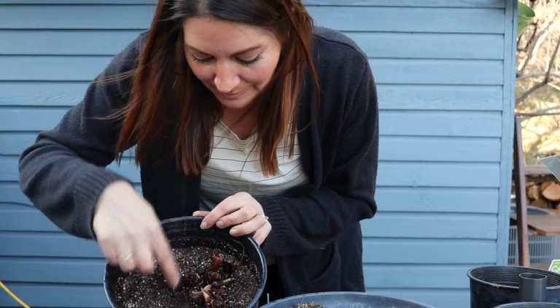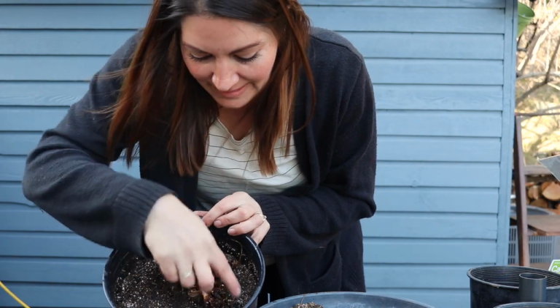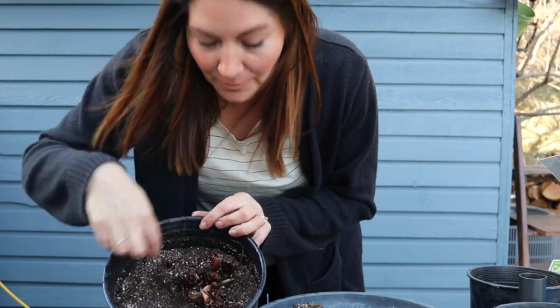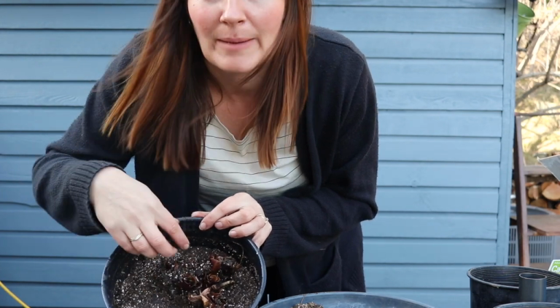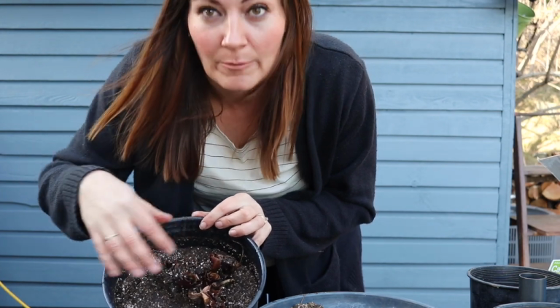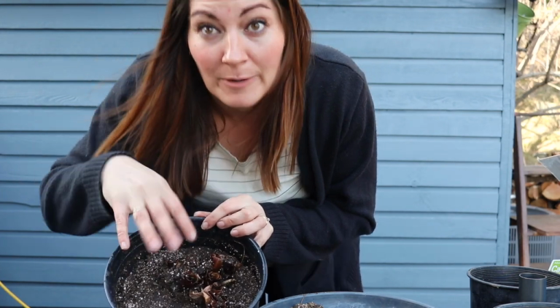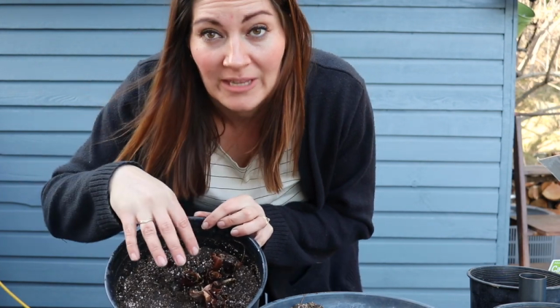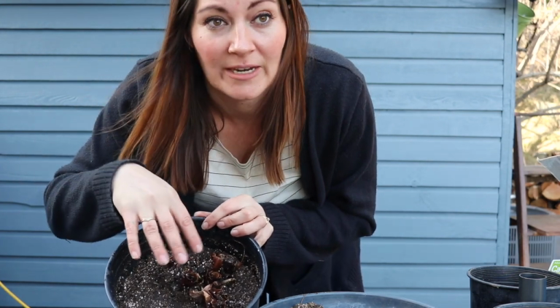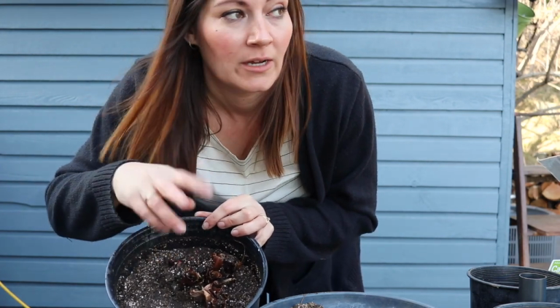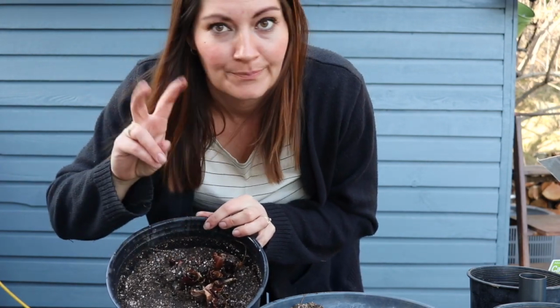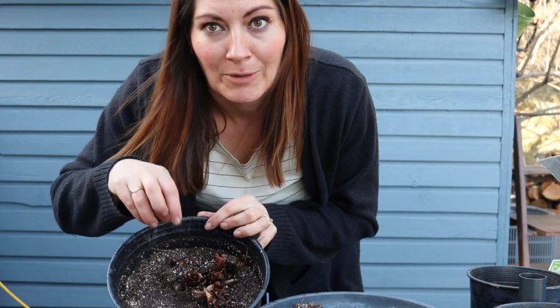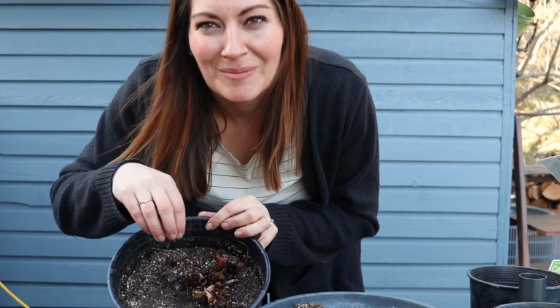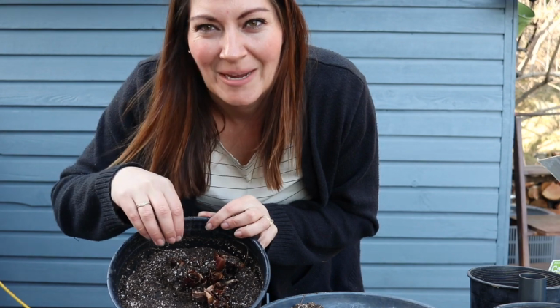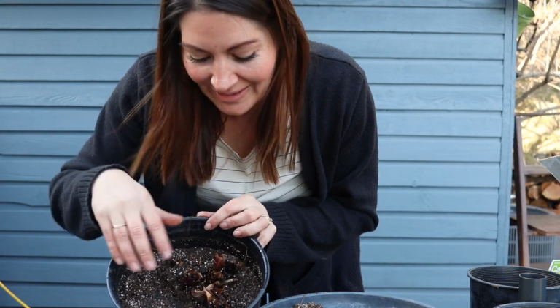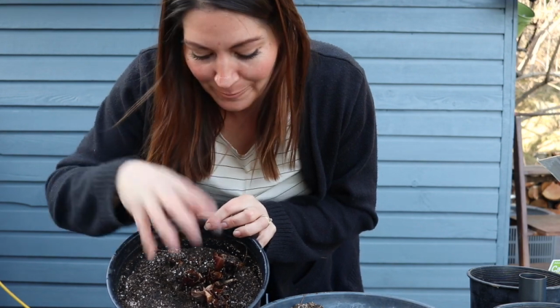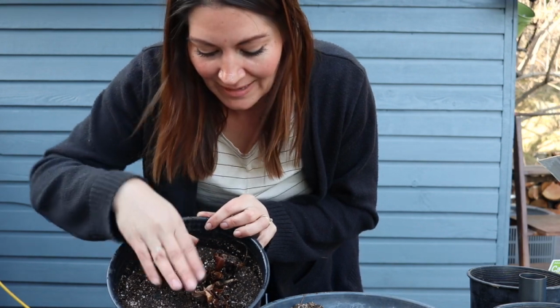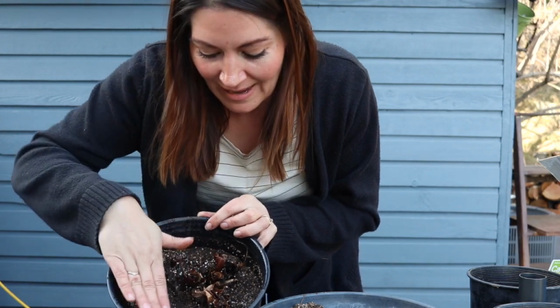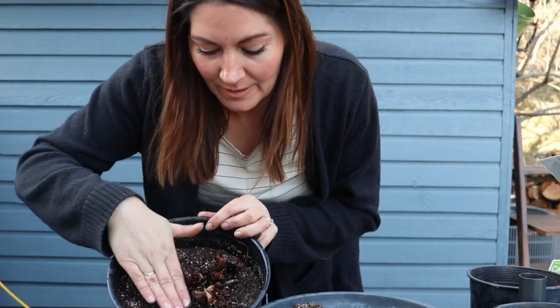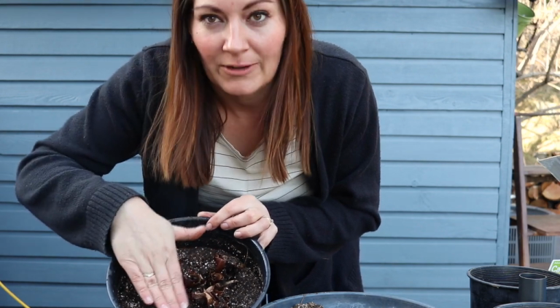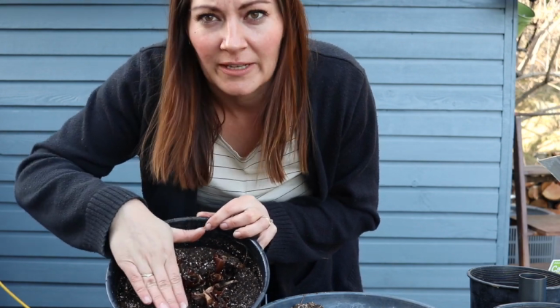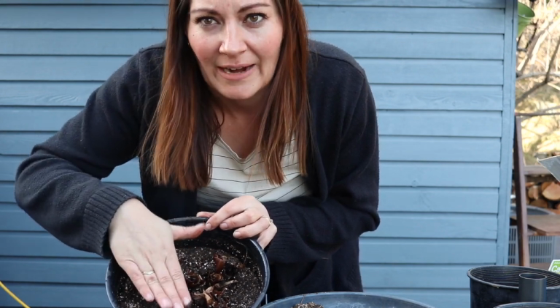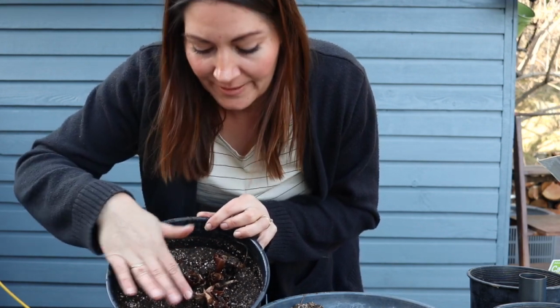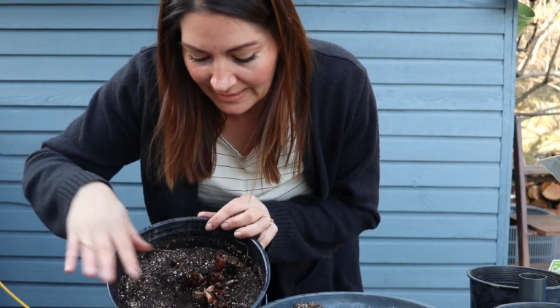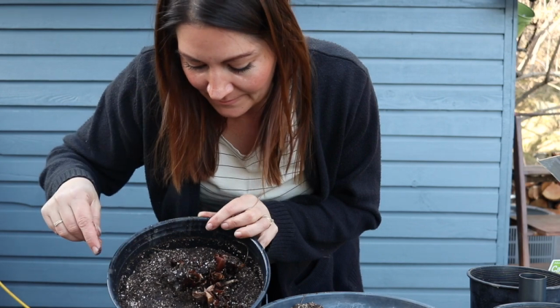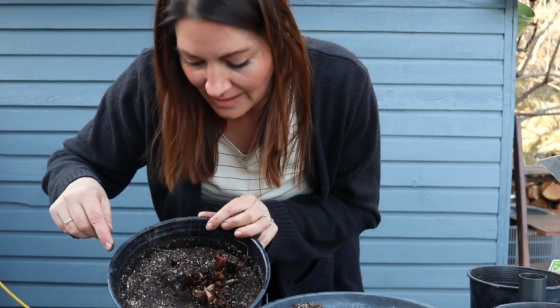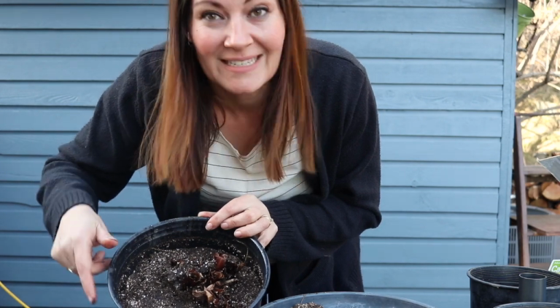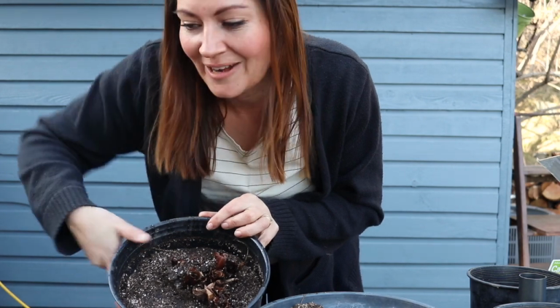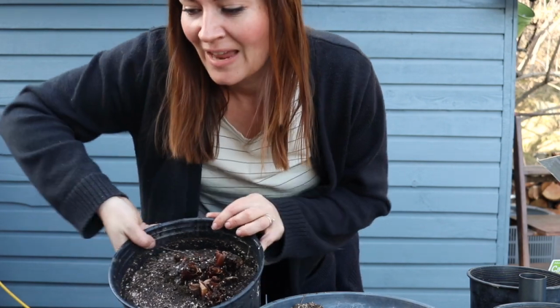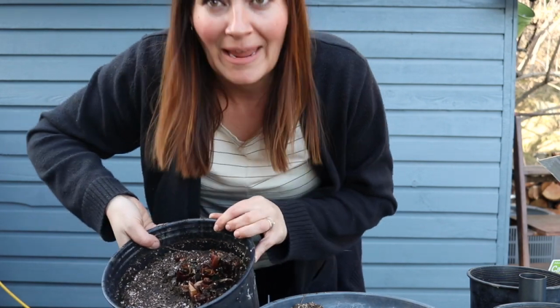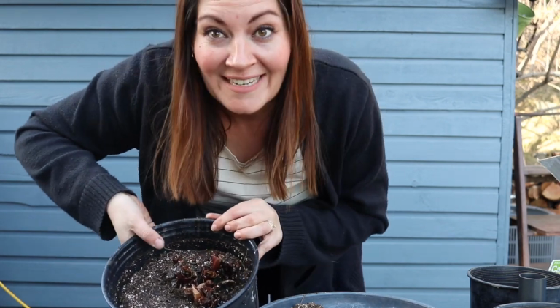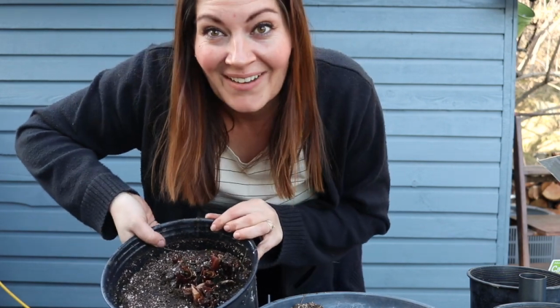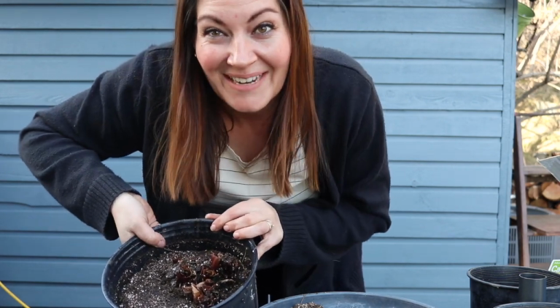It's all right to leave some of the growth points exposed — also similar to dahlias — because you will be able to see some of the growth come up. When I put them into their summer pots, I will be leaving the soil a little bit higher than this. But this is good for now. Okay, one done — five to go!